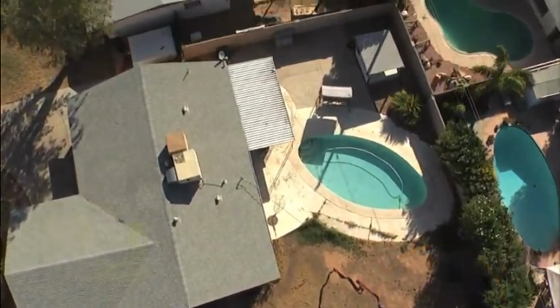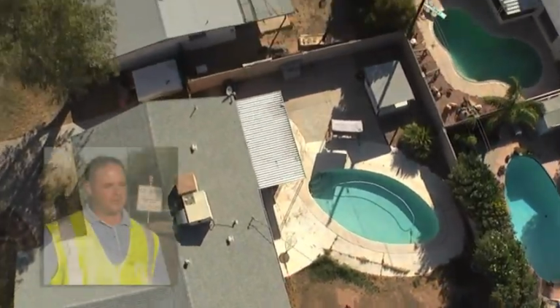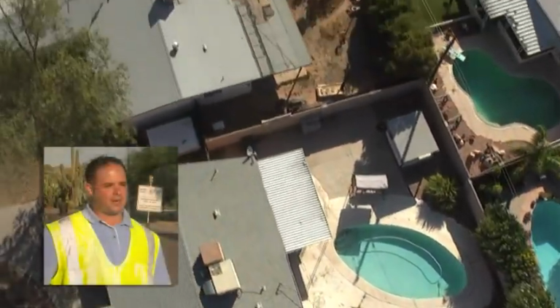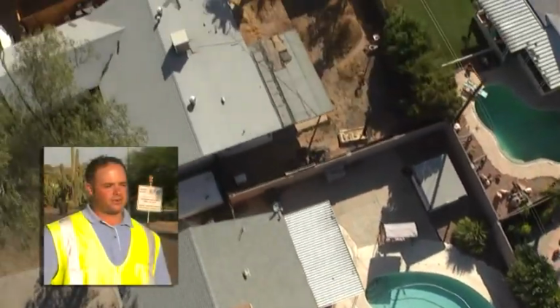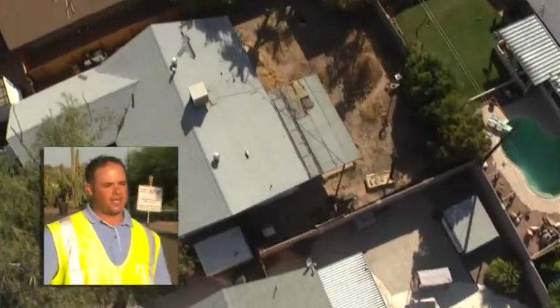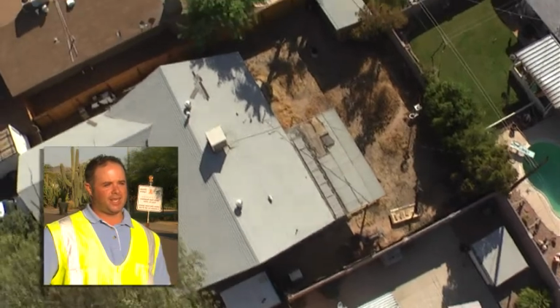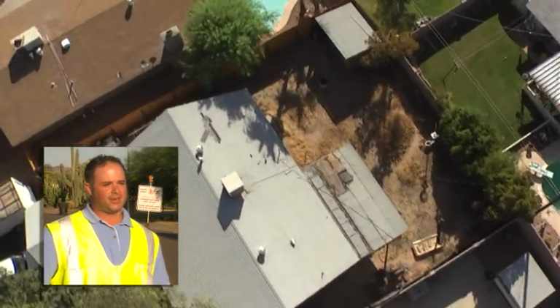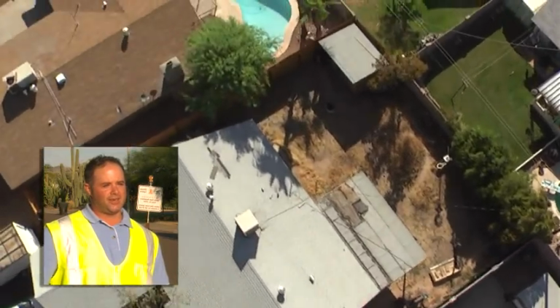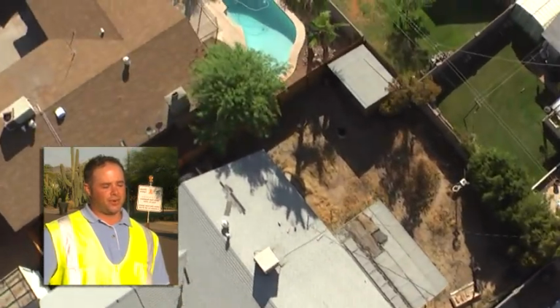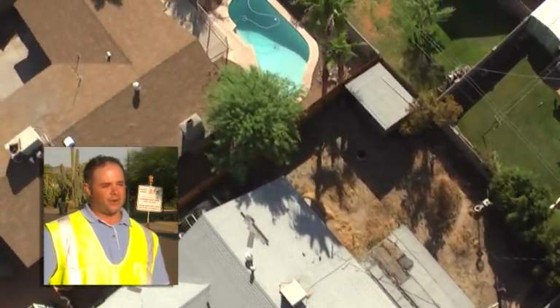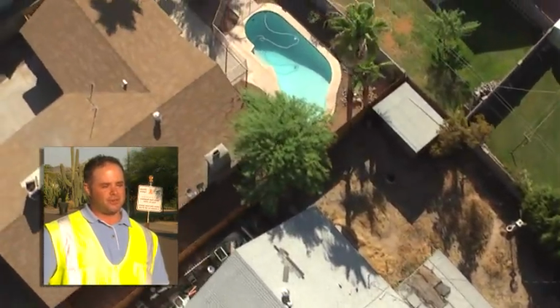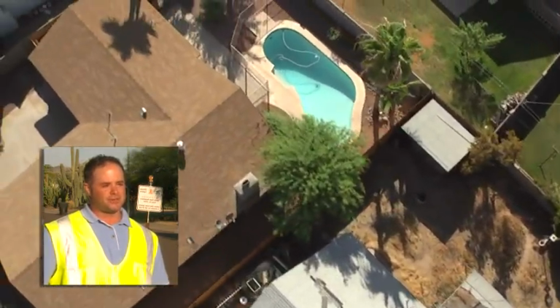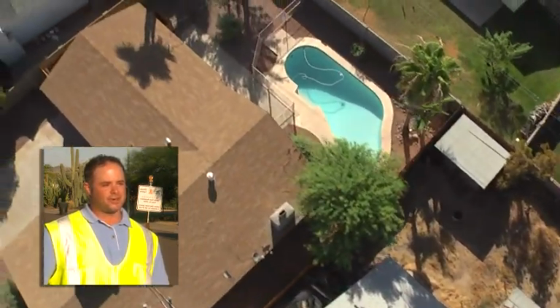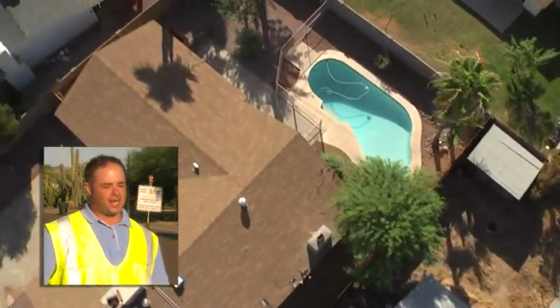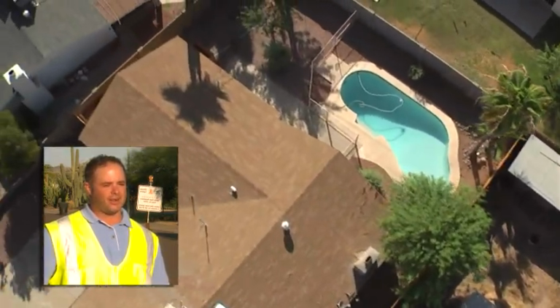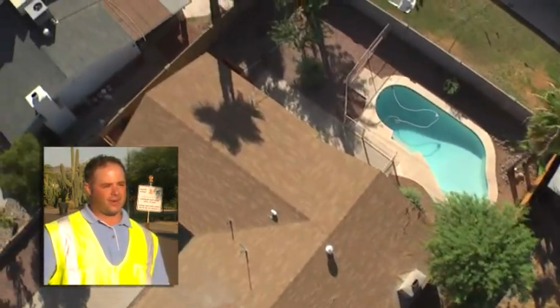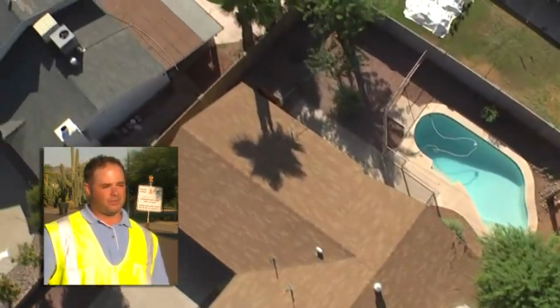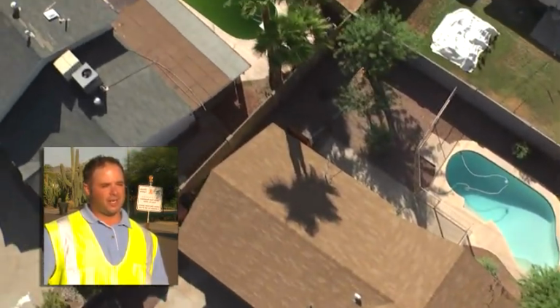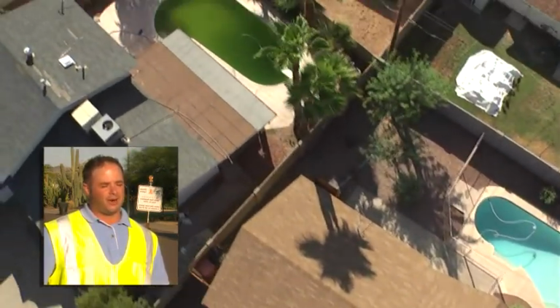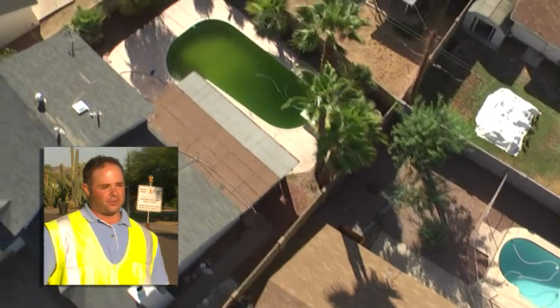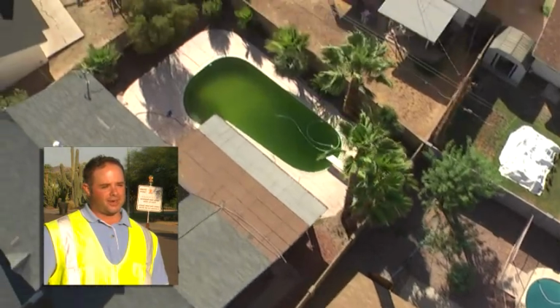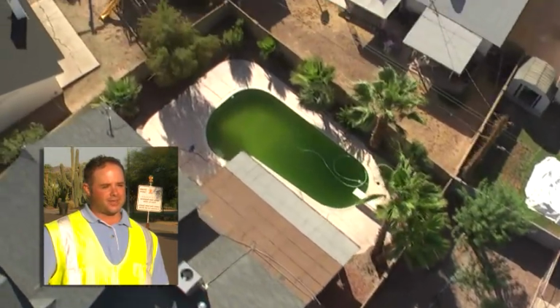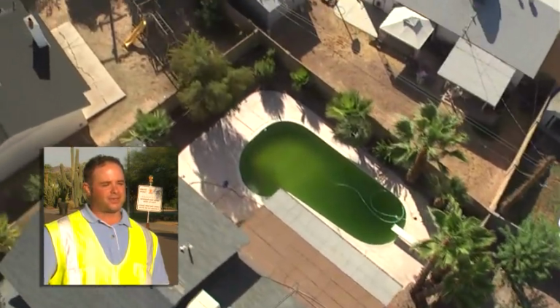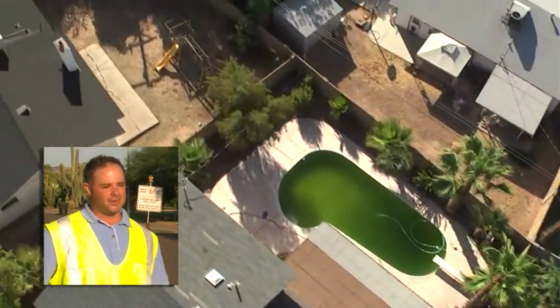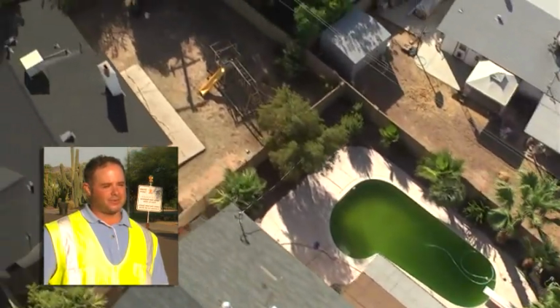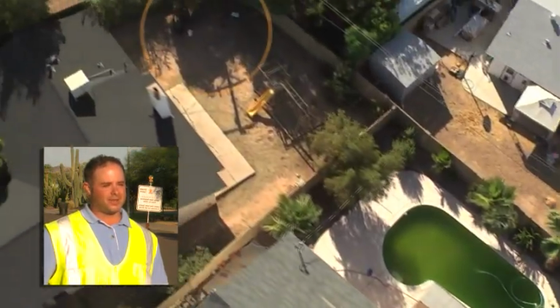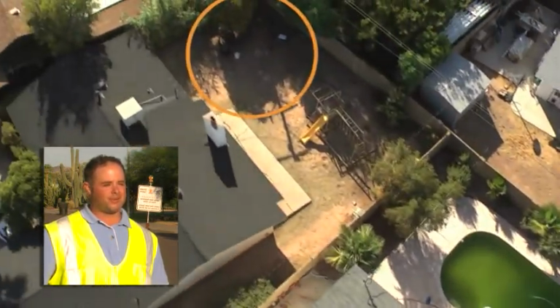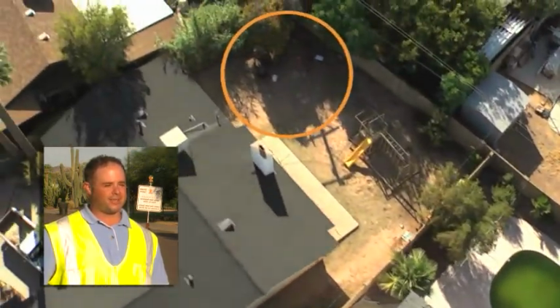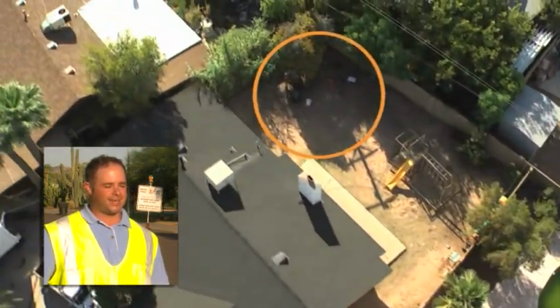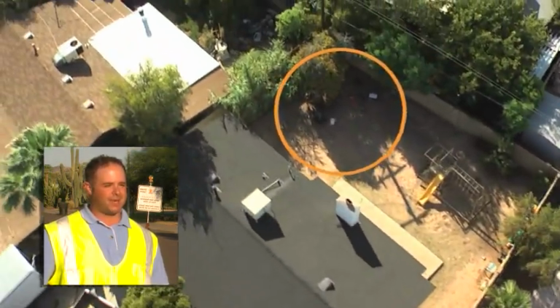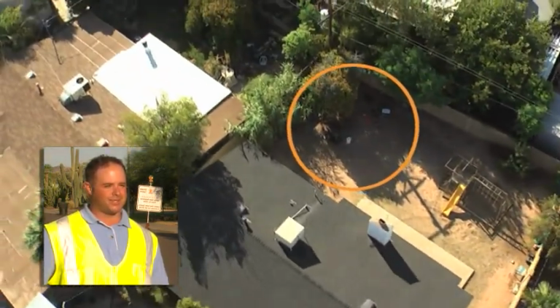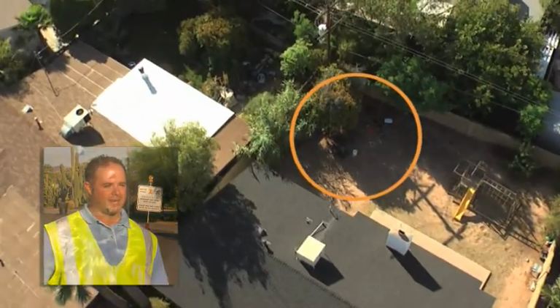There were four different scenarios where we actually had to enter through the homes, through people's front doors, and carry all of our equipment and materials through these folks' living rooms and out their back patios to access manholes in the backyard.